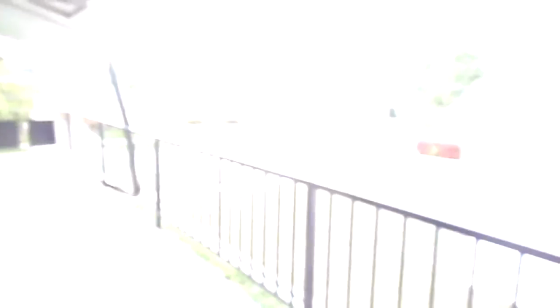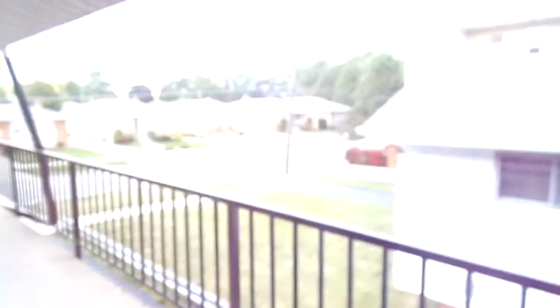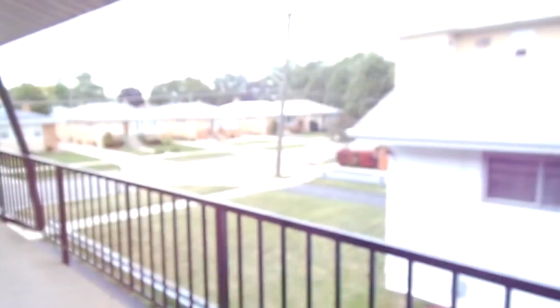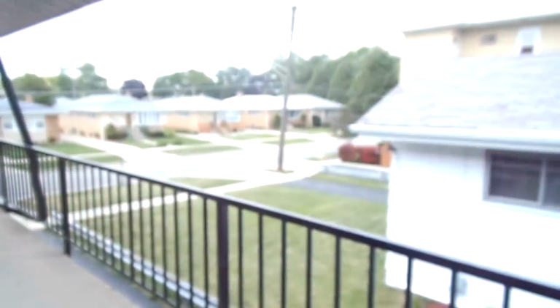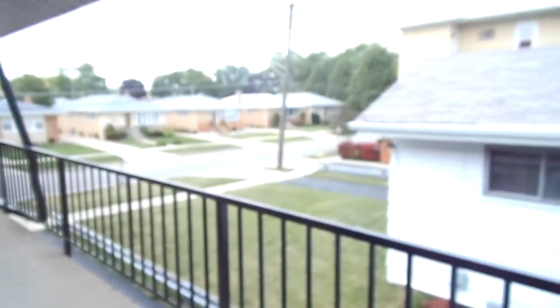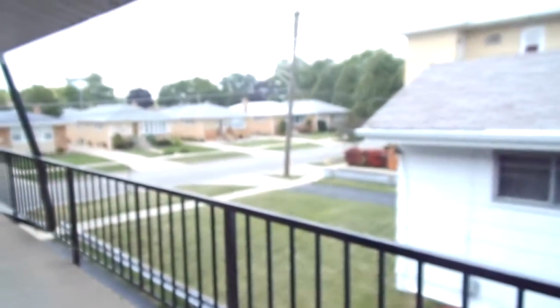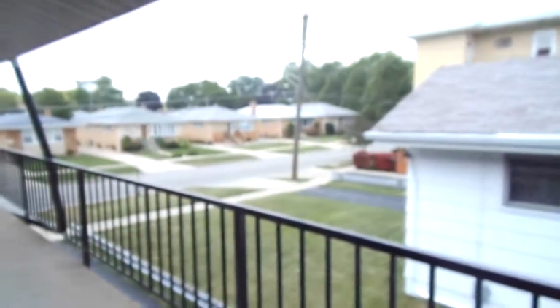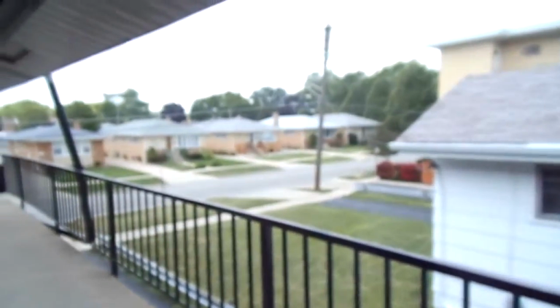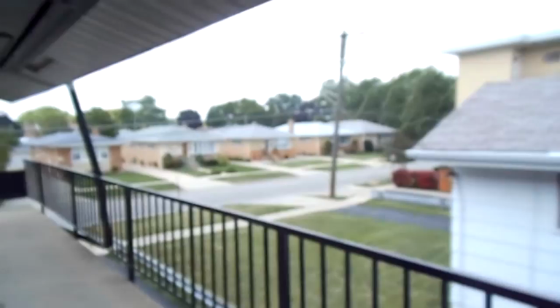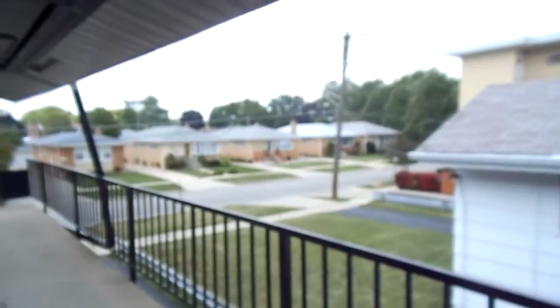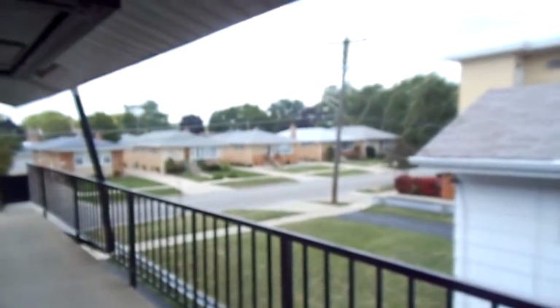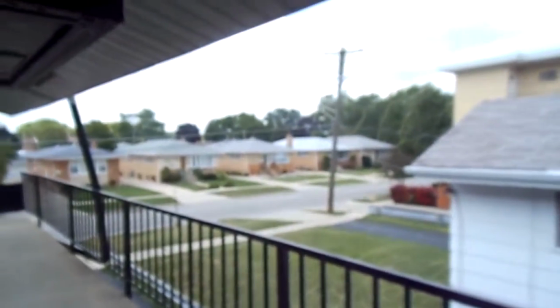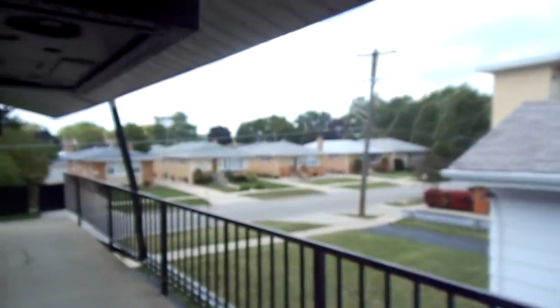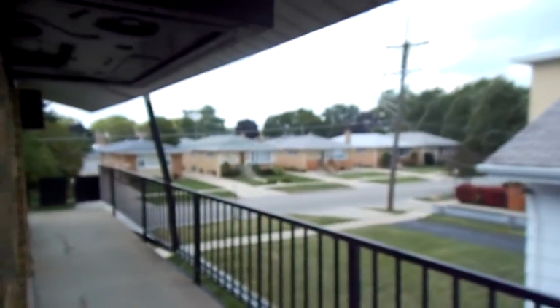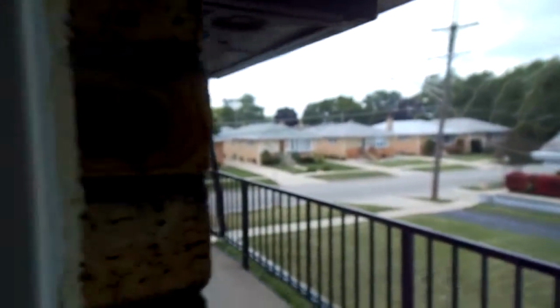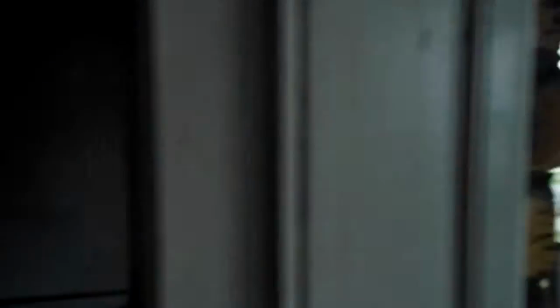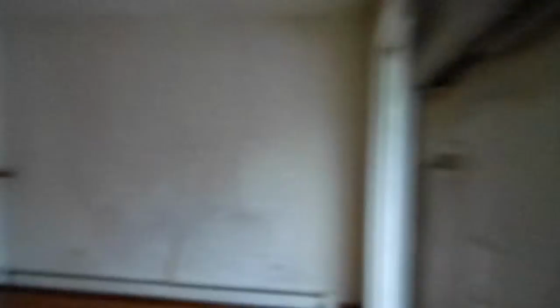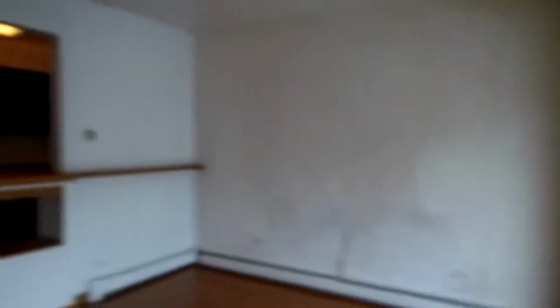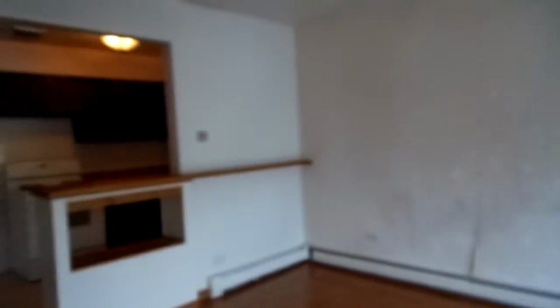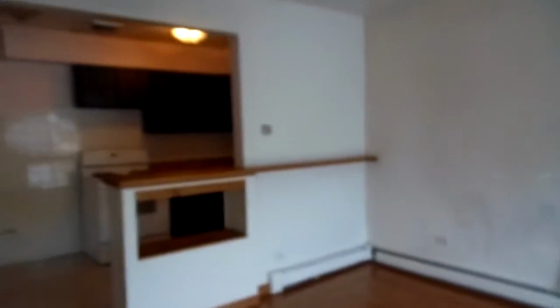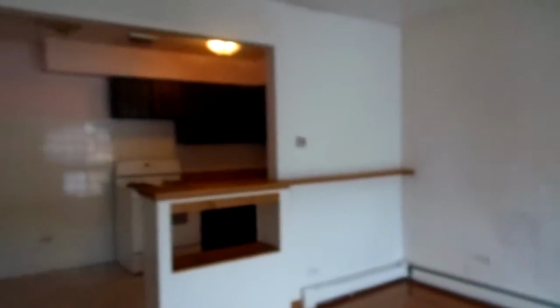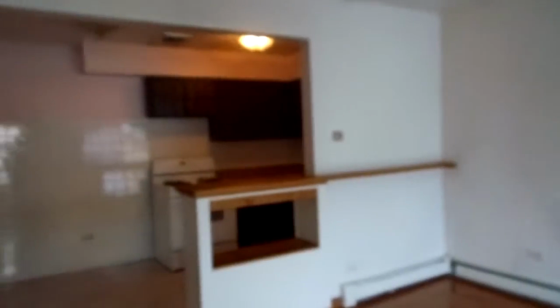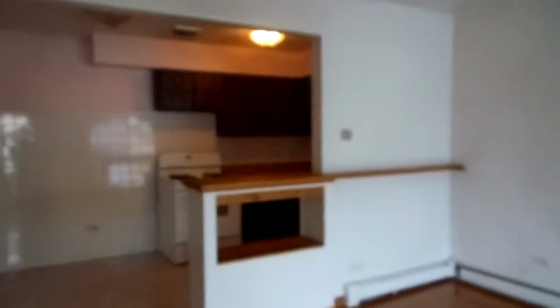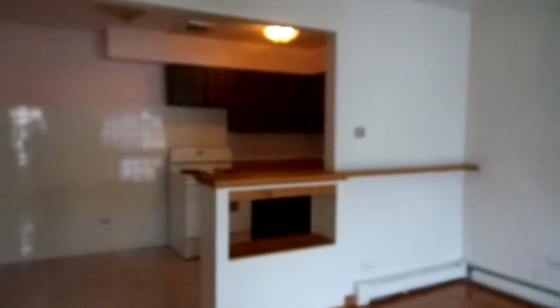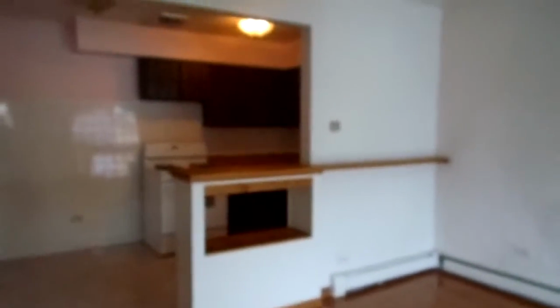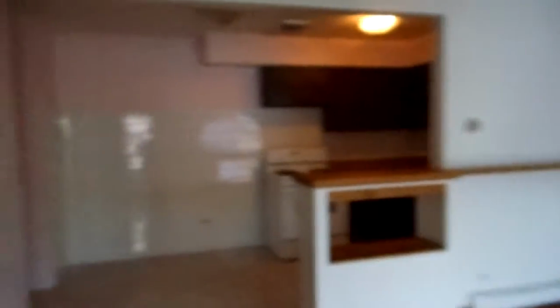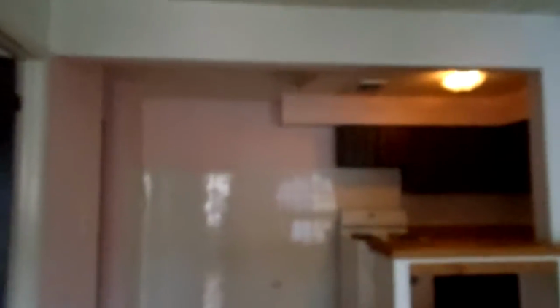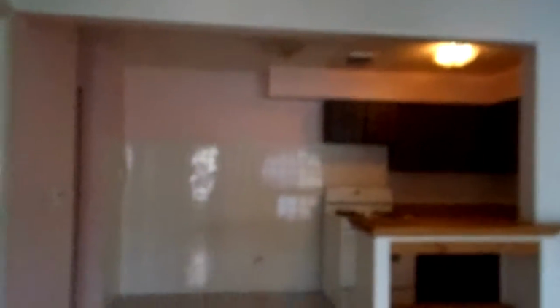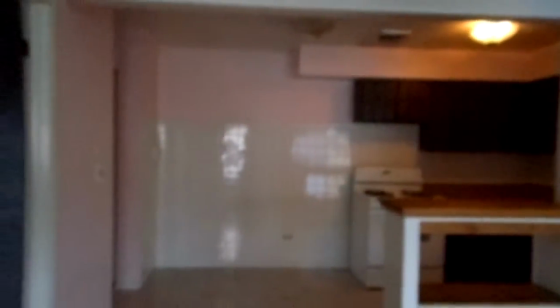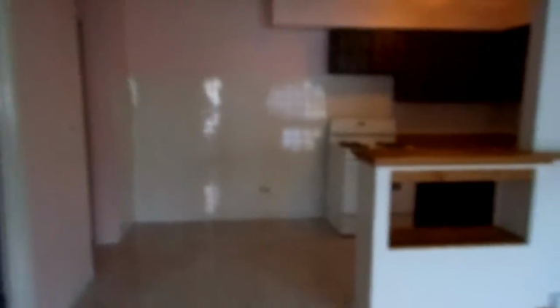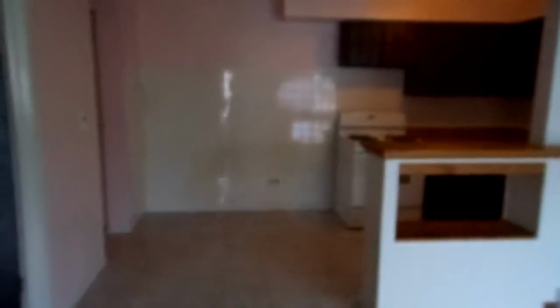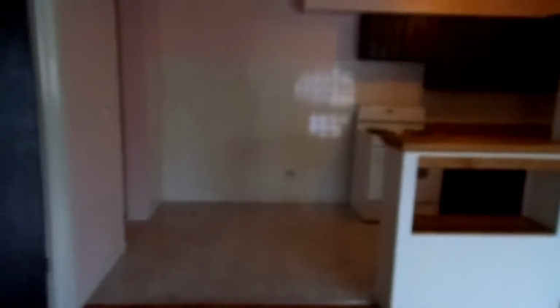Here's the outside. You're on a residential street, with residential across the street from you, and even next door you've got a house. I'm not sure how many units are in this complex, but I'd say about maybe 10 to 20 units.